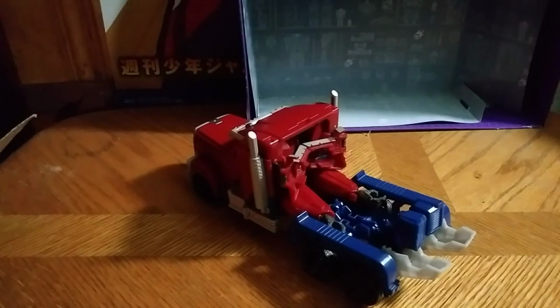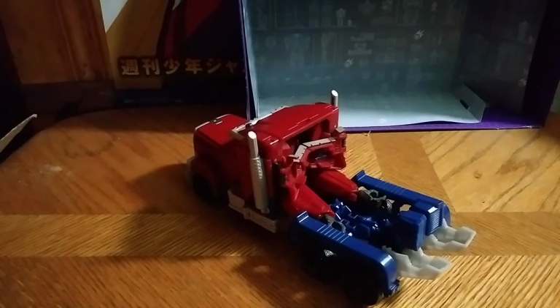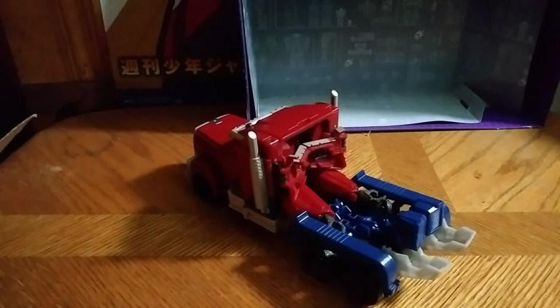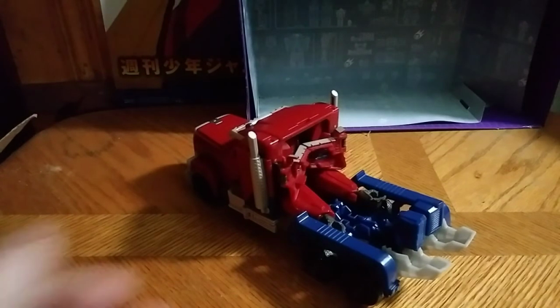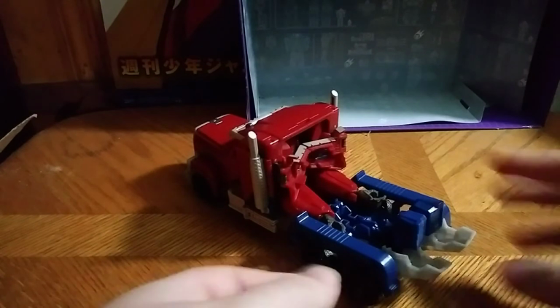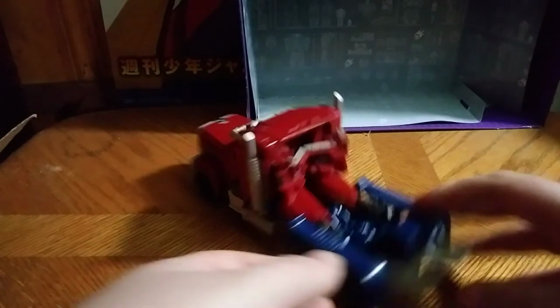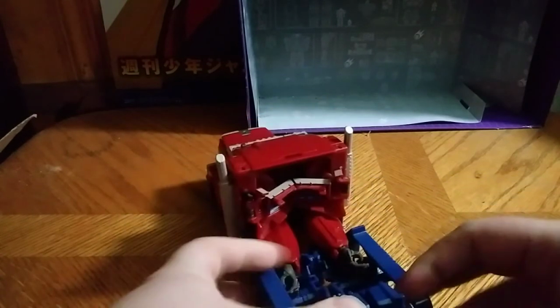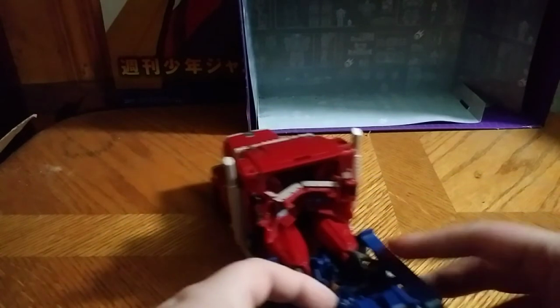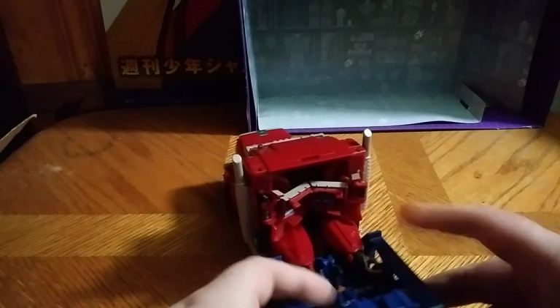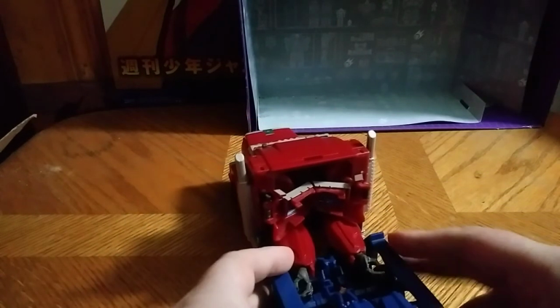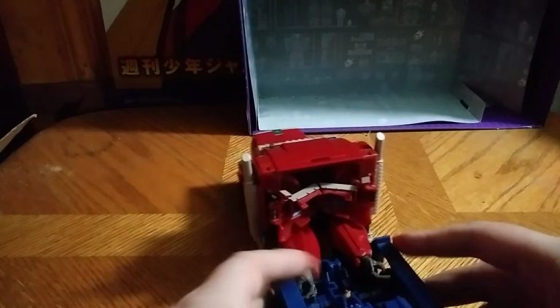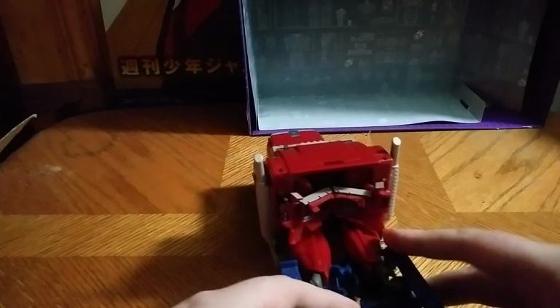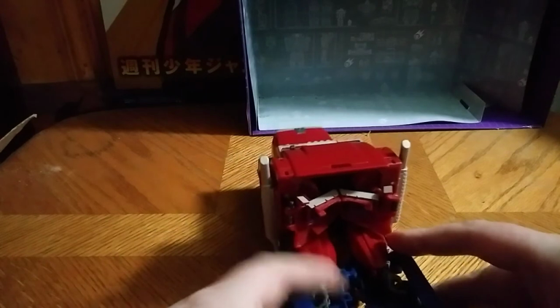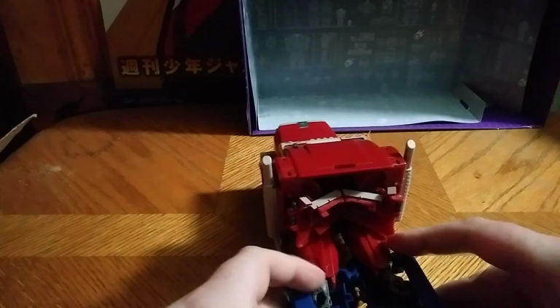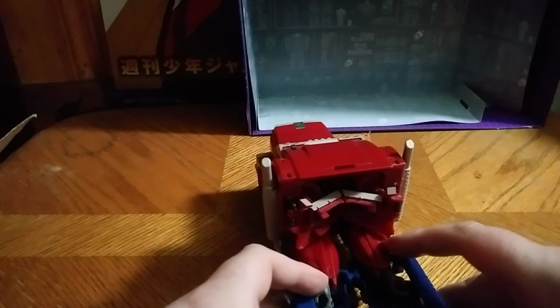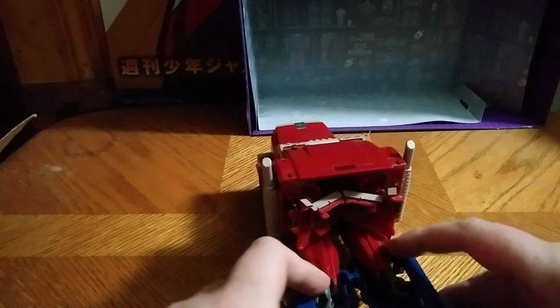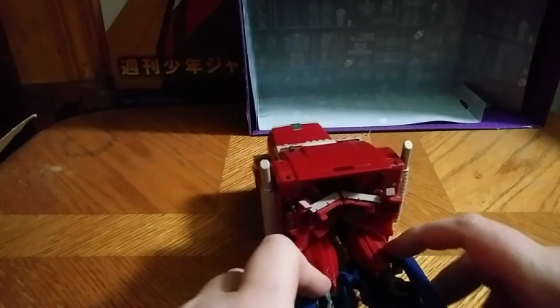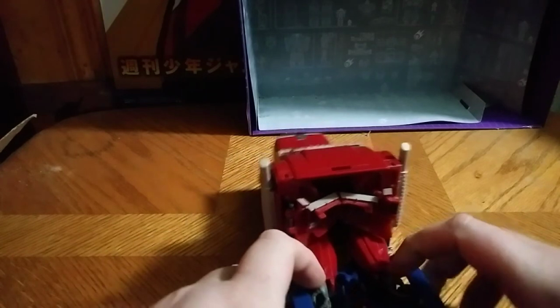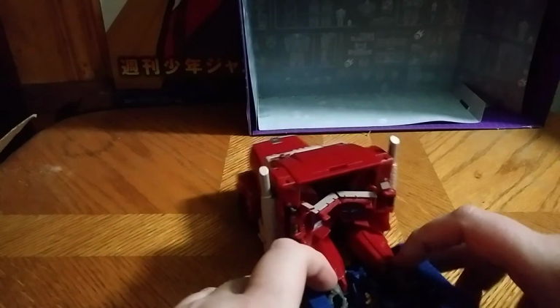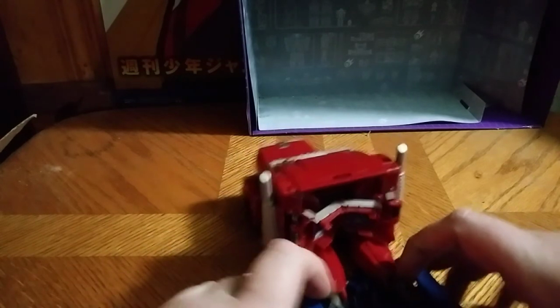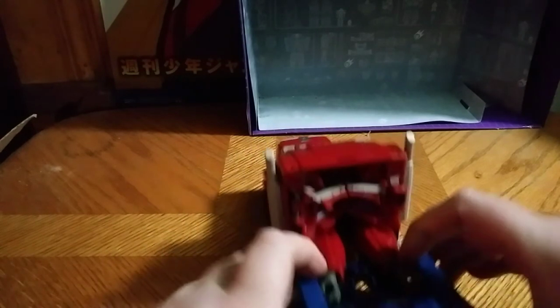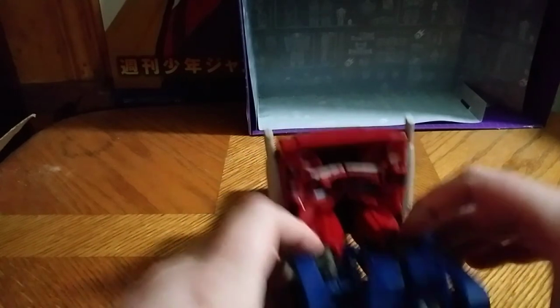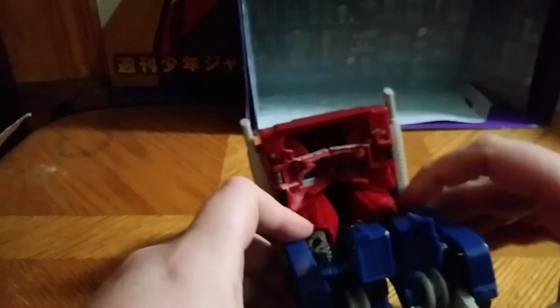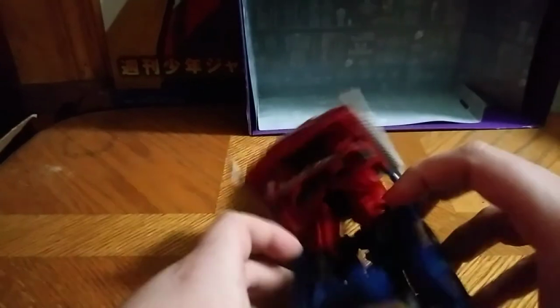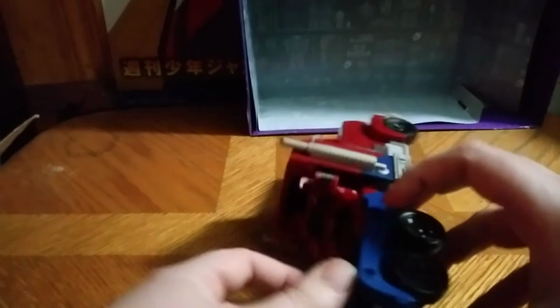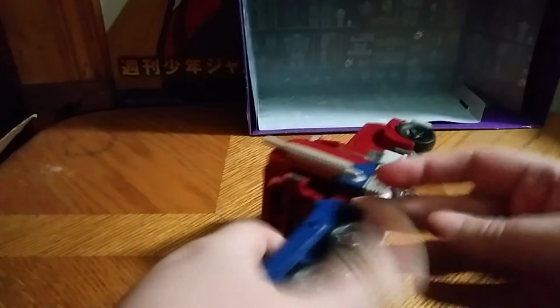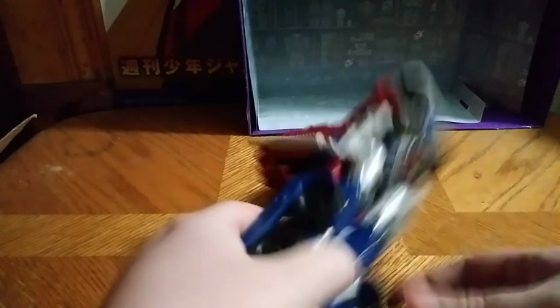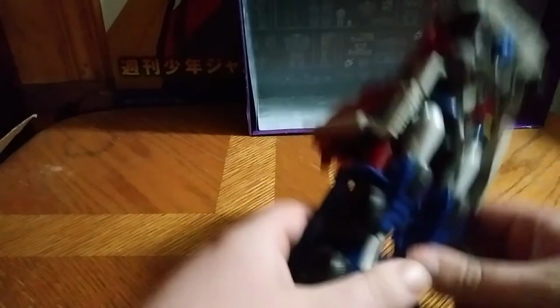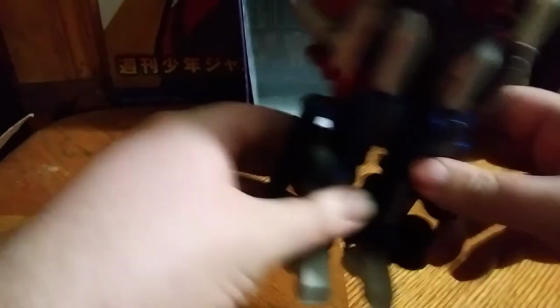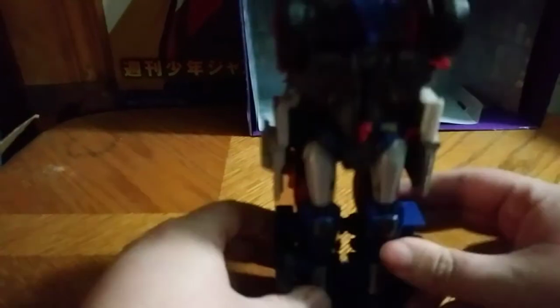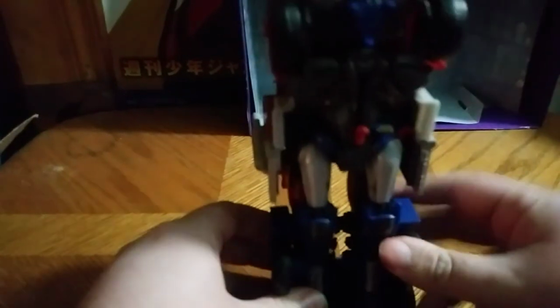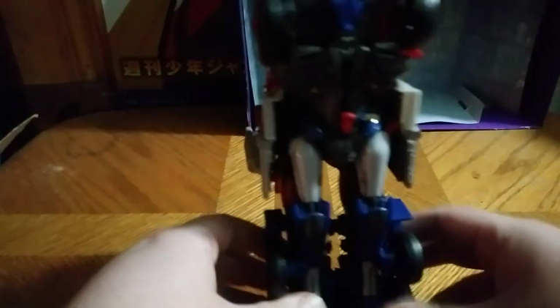And now we're going to get down to transformation, because there ain't much to say about the vehicle mode. It doesn't make any noise. Let's start by flipping this up.